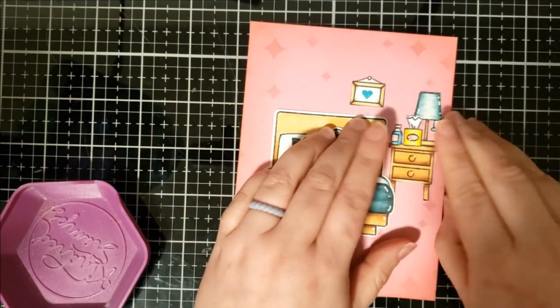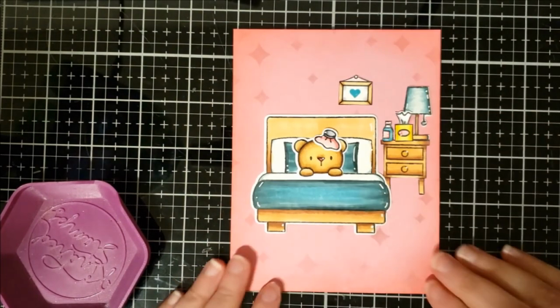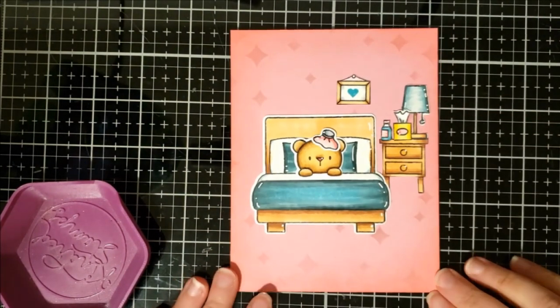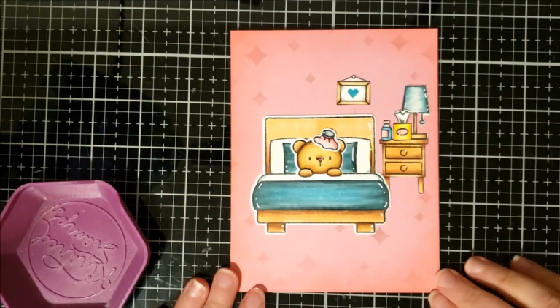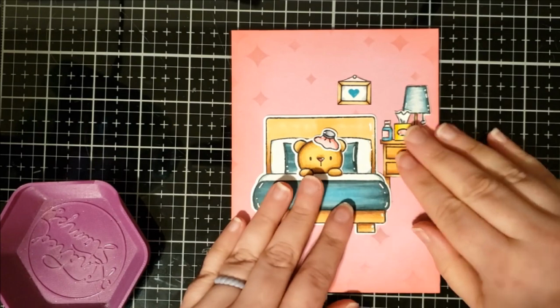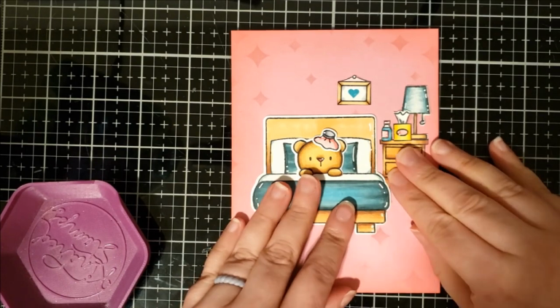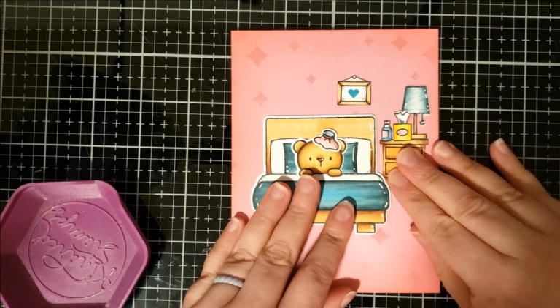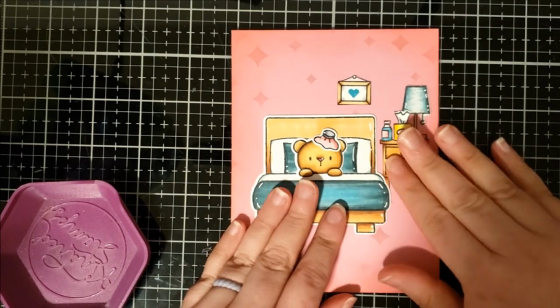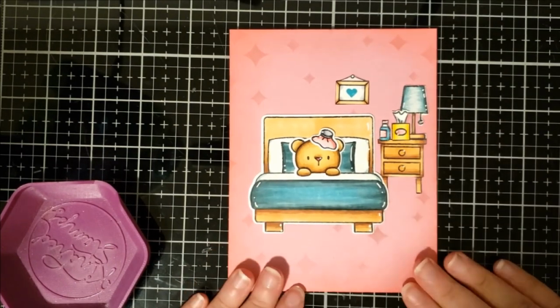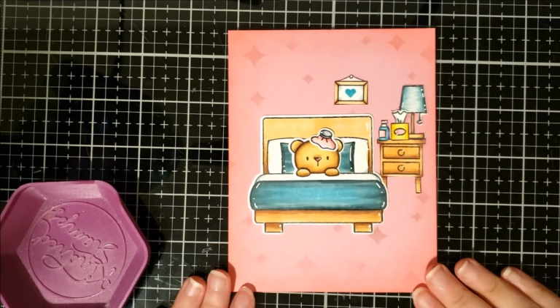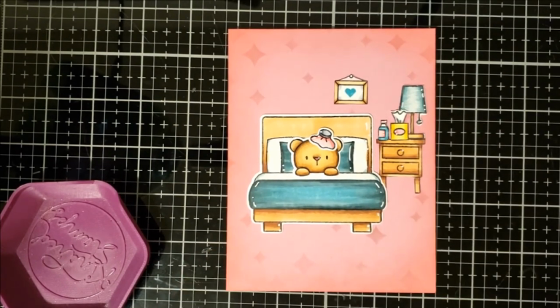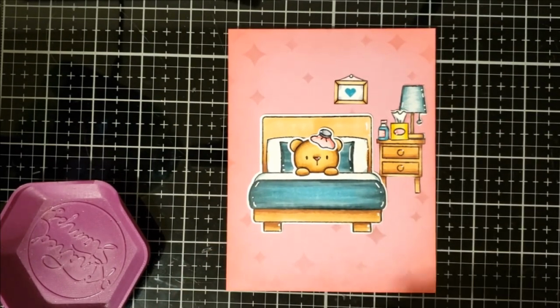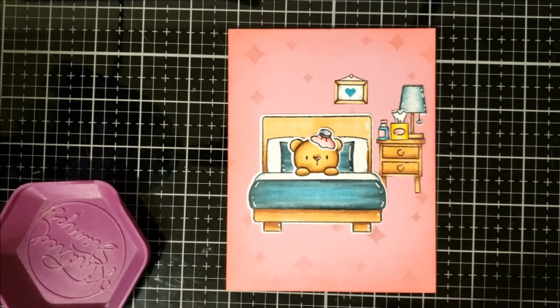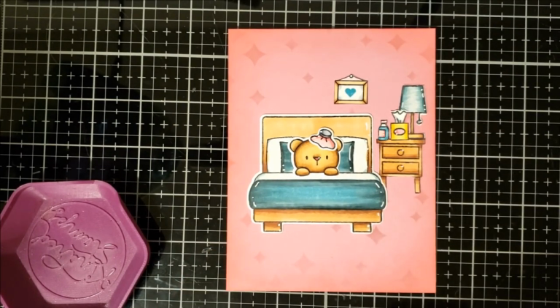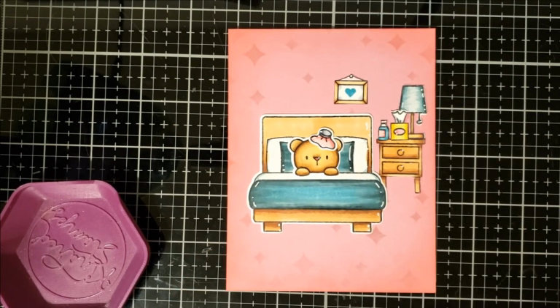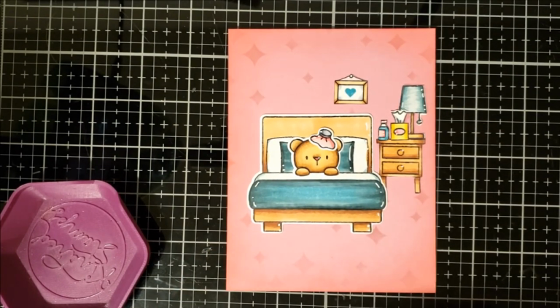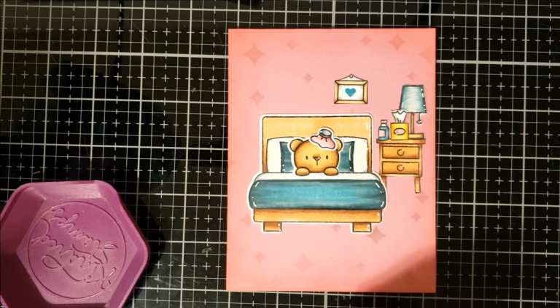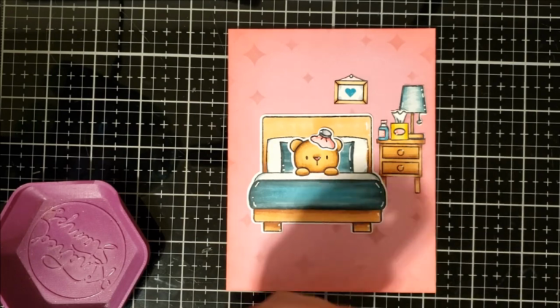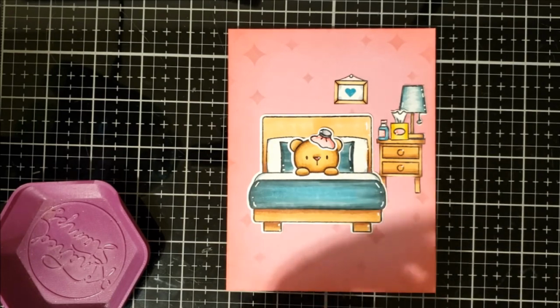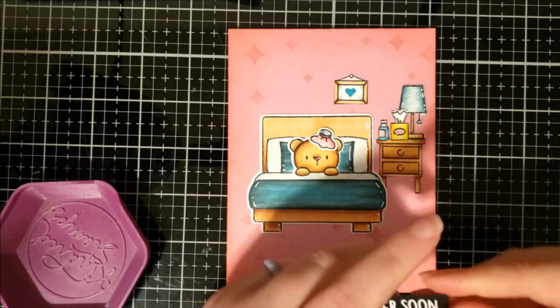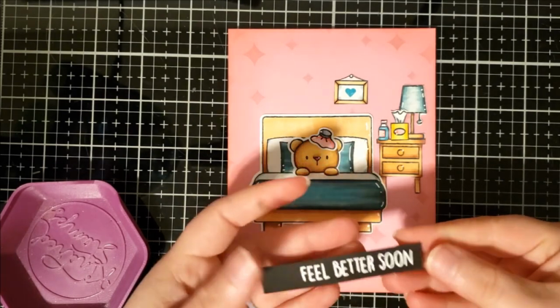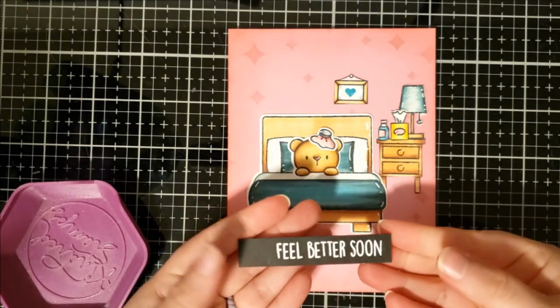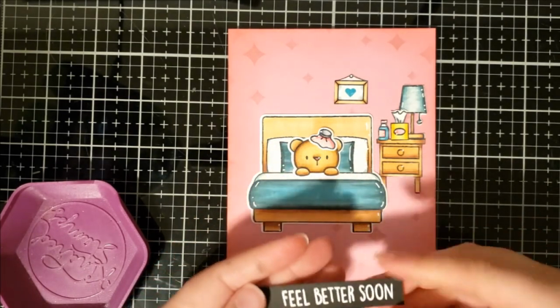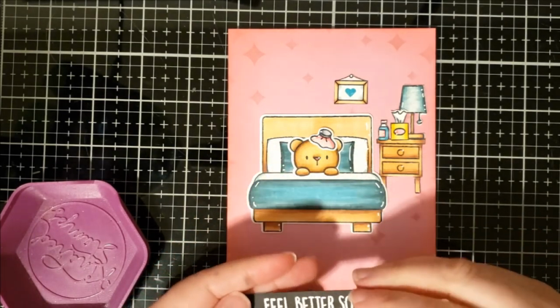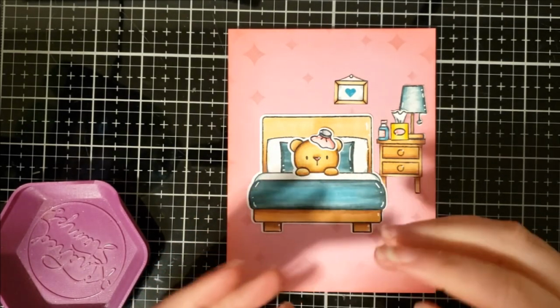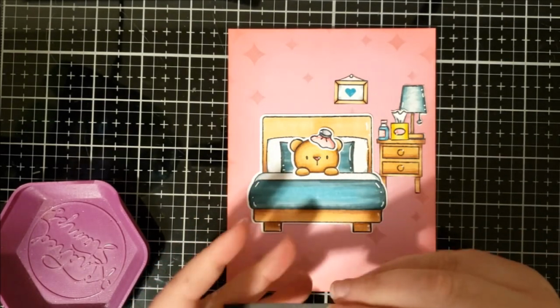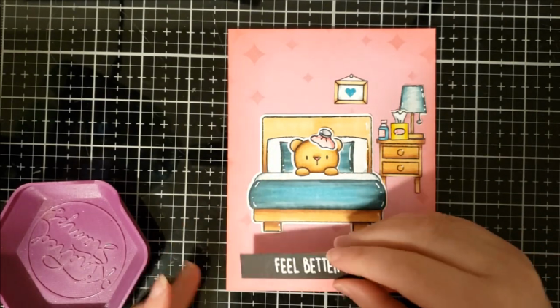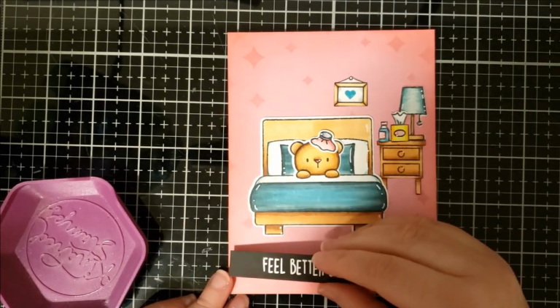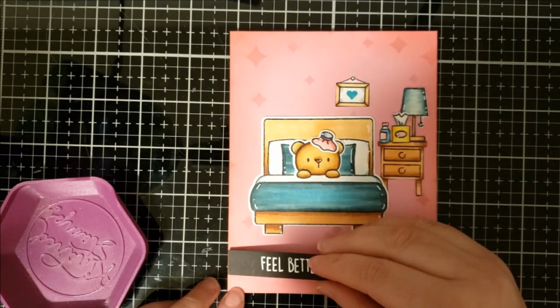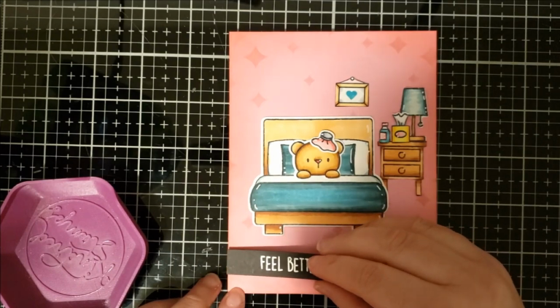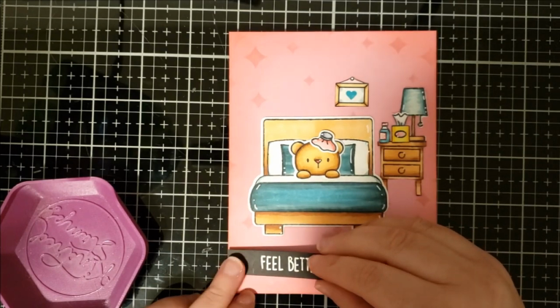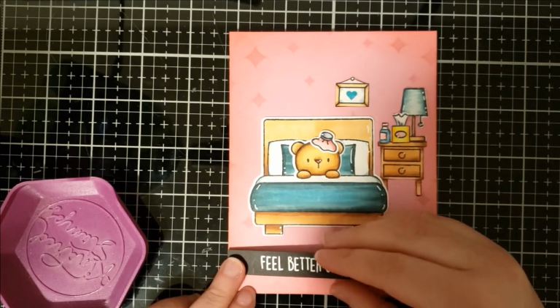Next I'm going to add the sentiment strip, which I already heat embossed on a black scrap piece of paper with some white embossing powder and put on a strip of foam tape. I'm just going to put it in the lower left hand corner.